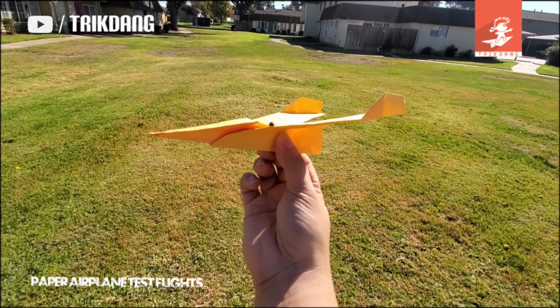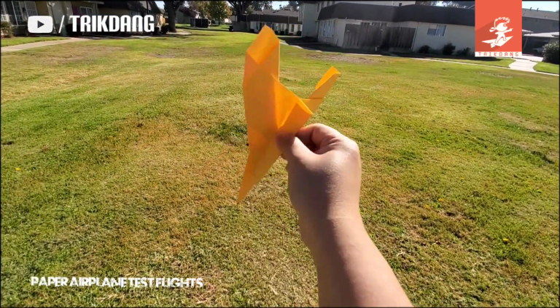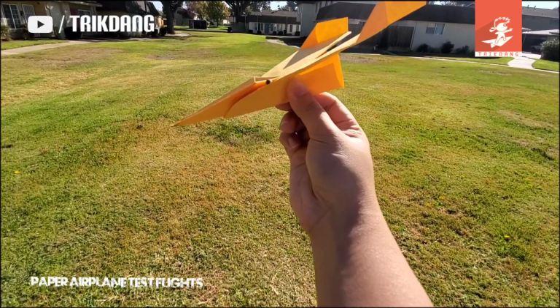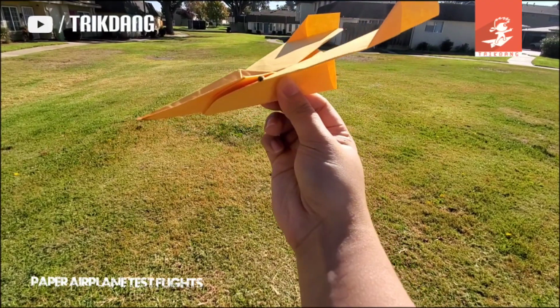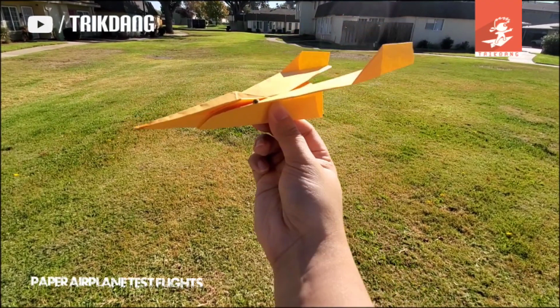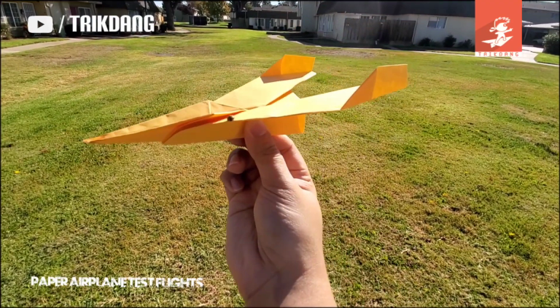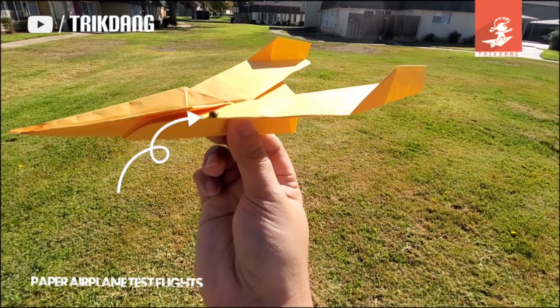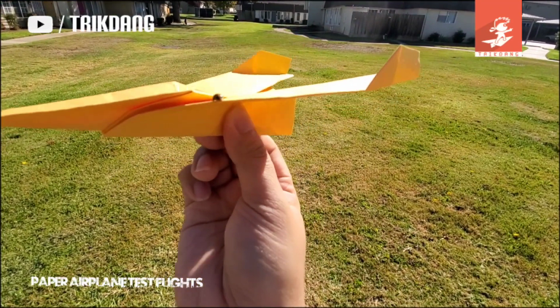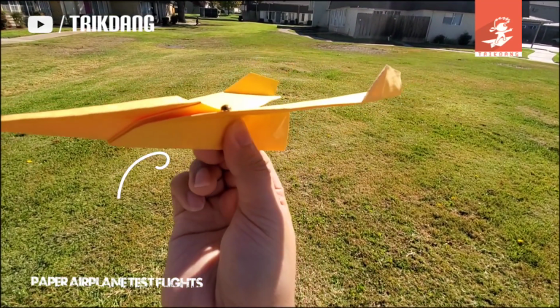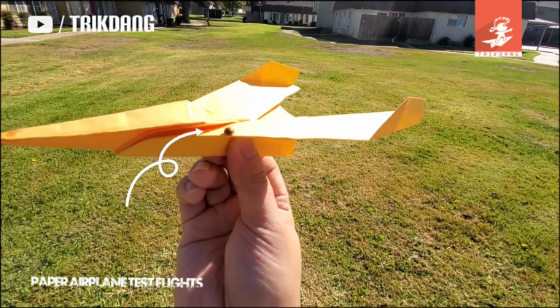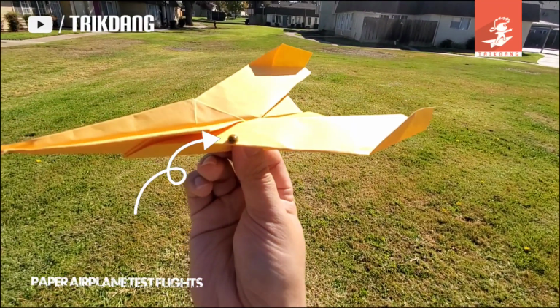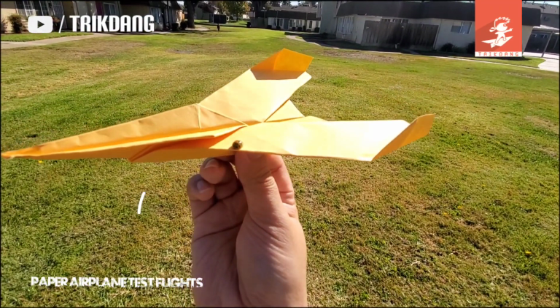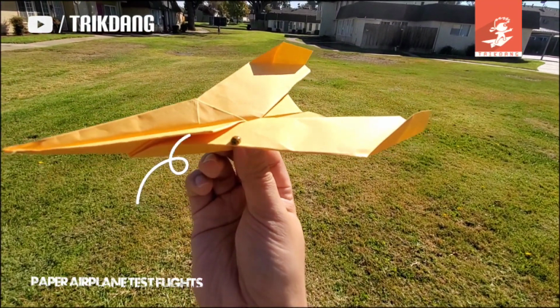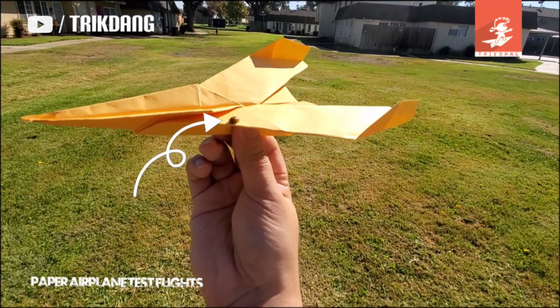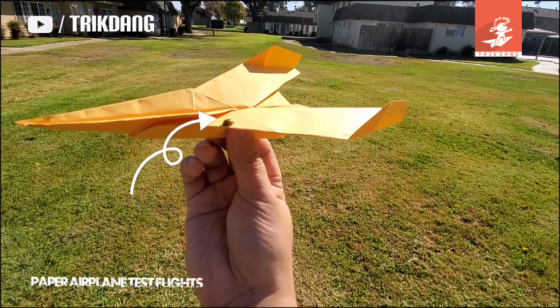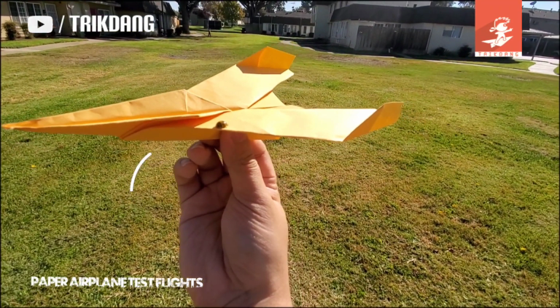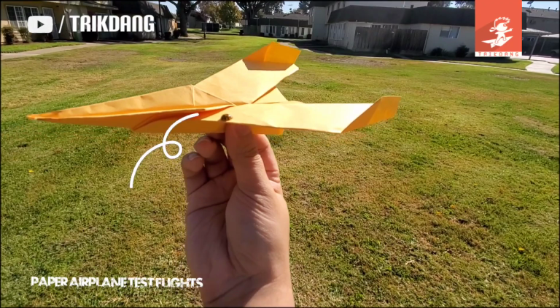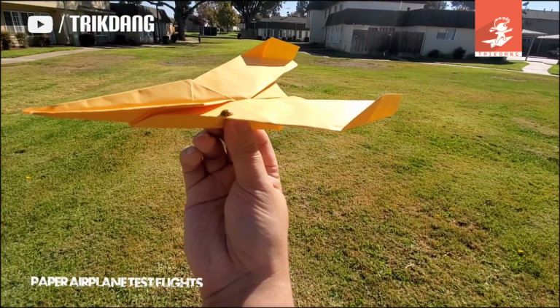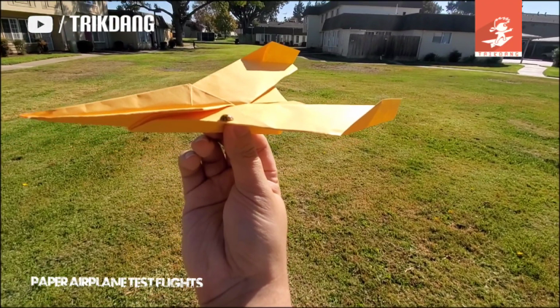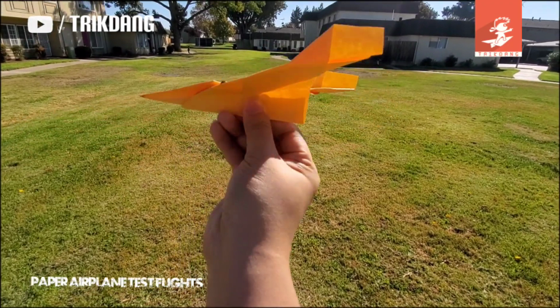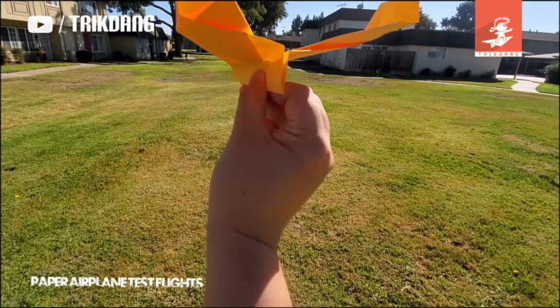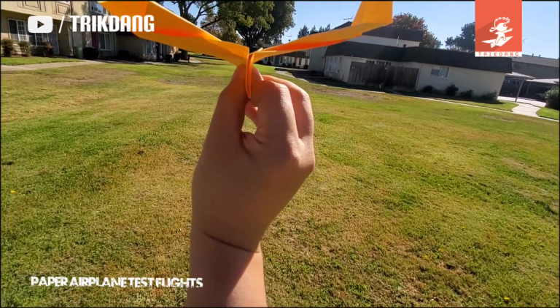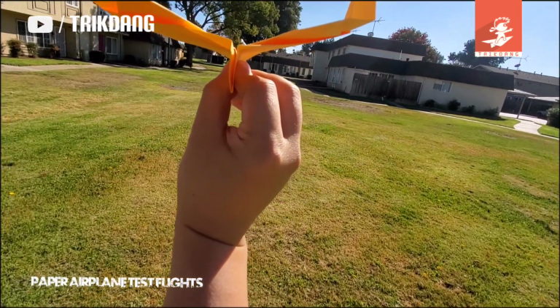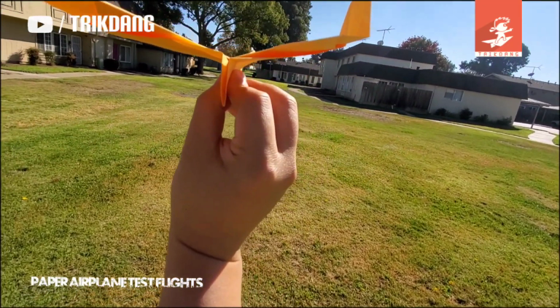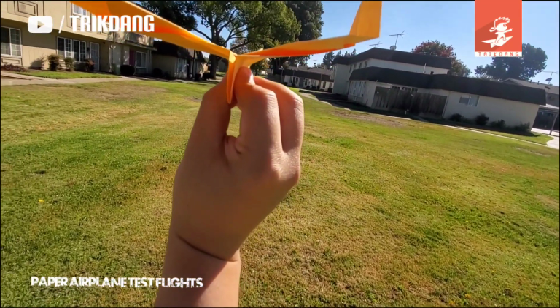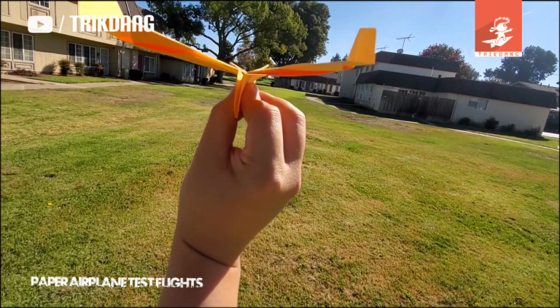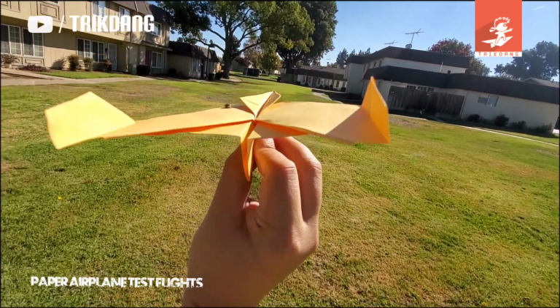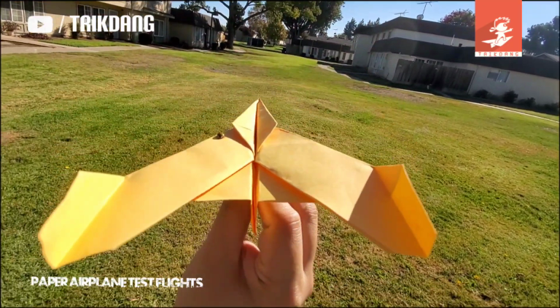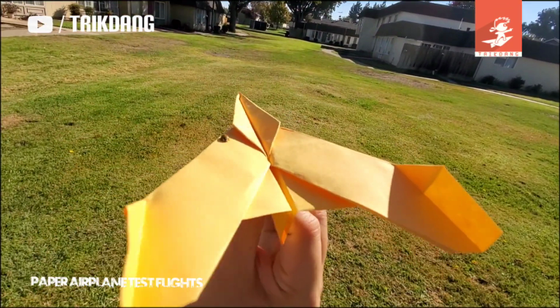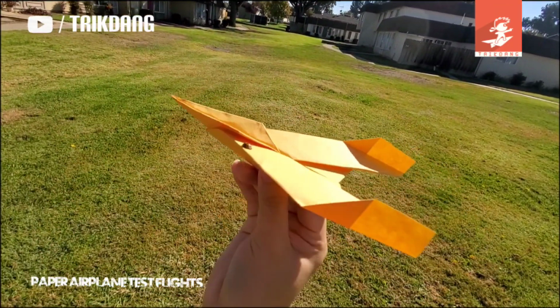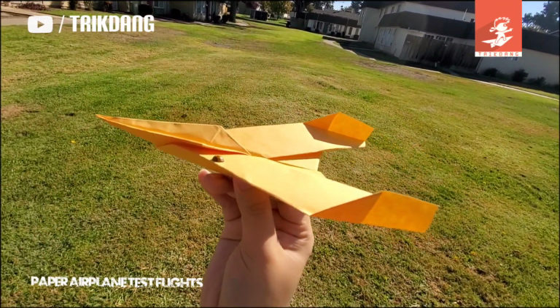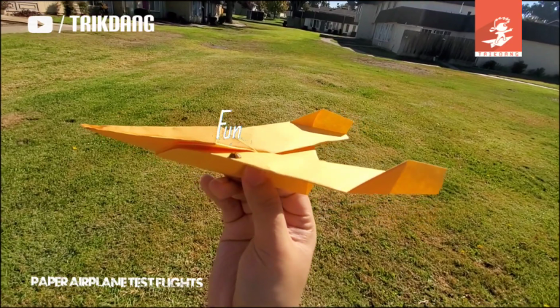Hold the plane right here. Oh, there's a bug! Oh my gosh, there's a bug on the plane! Okay, let's see how it flies — so I'm going to fly it. I'll fly the plane with the bug. We have a passenger here, guys!